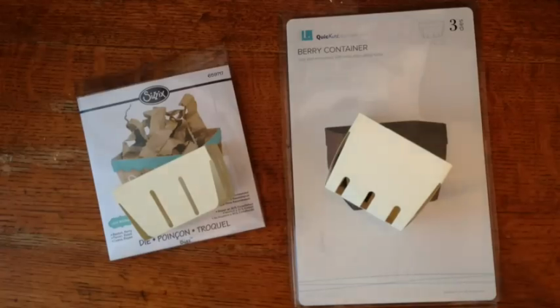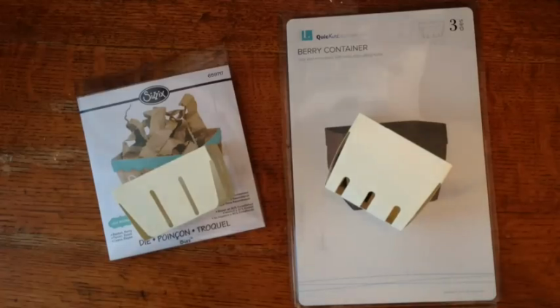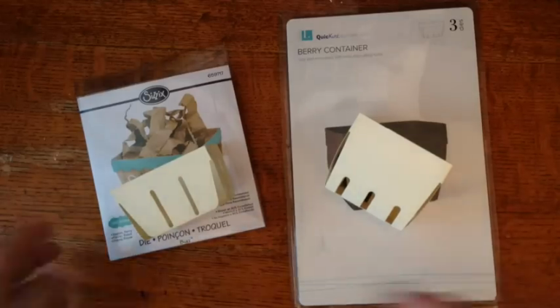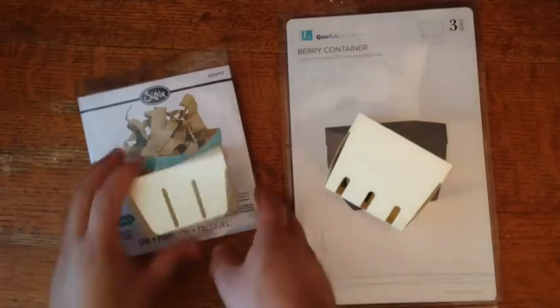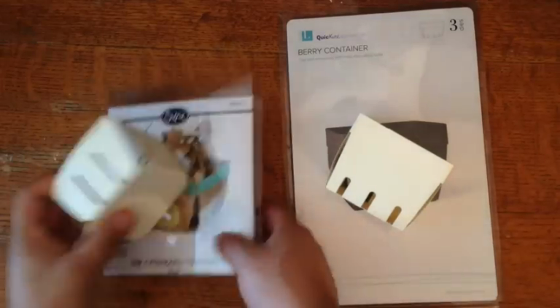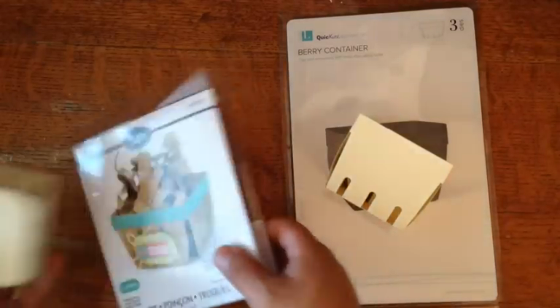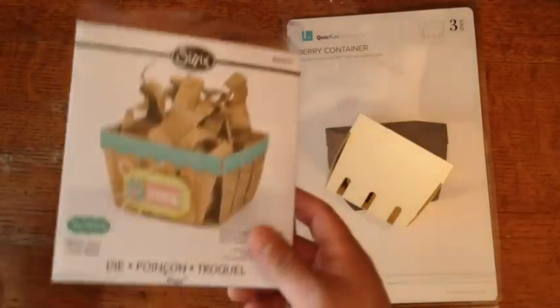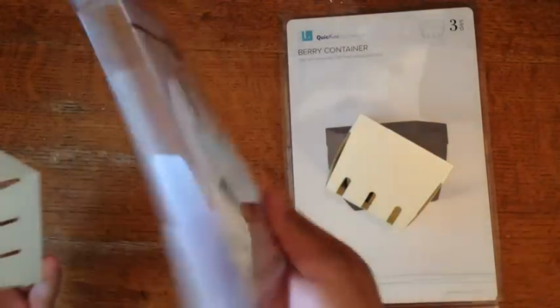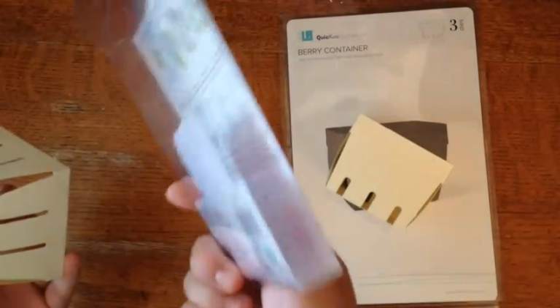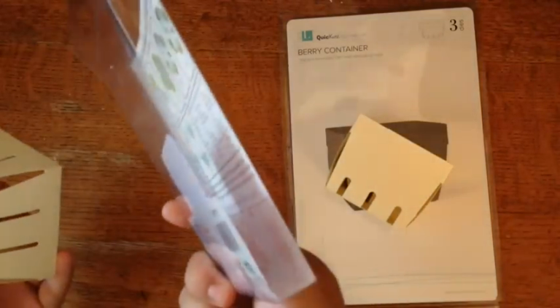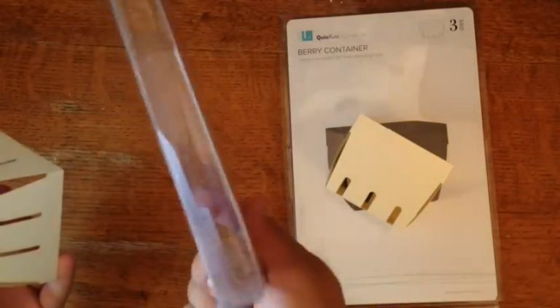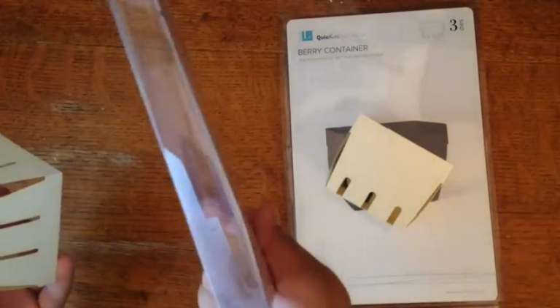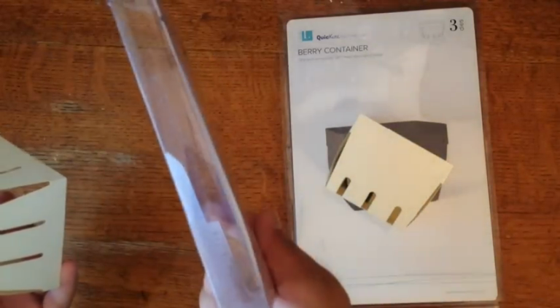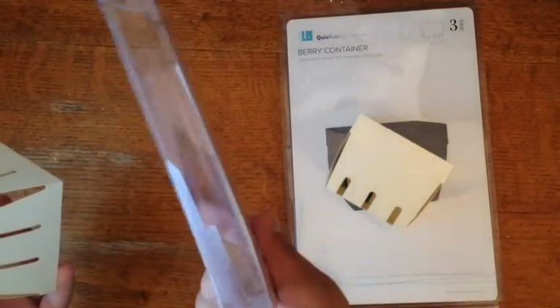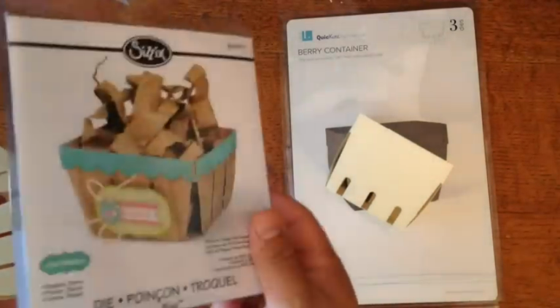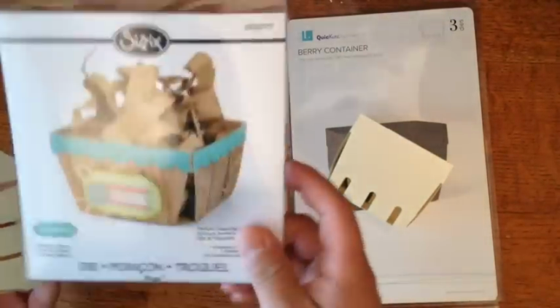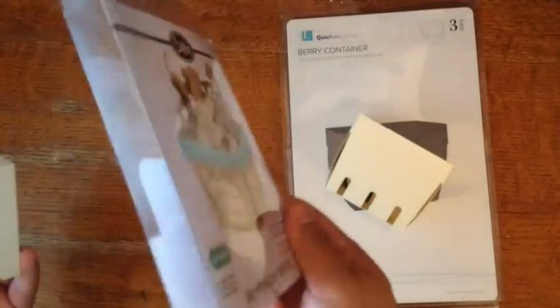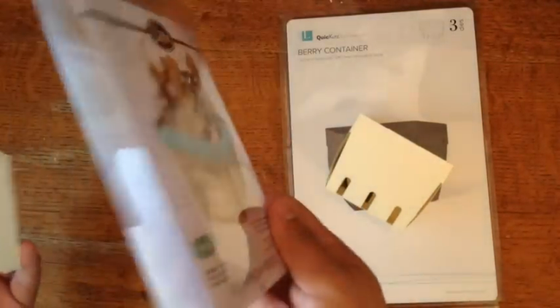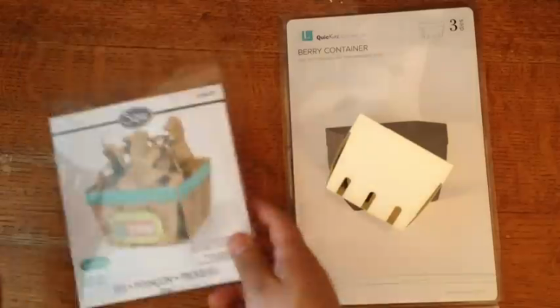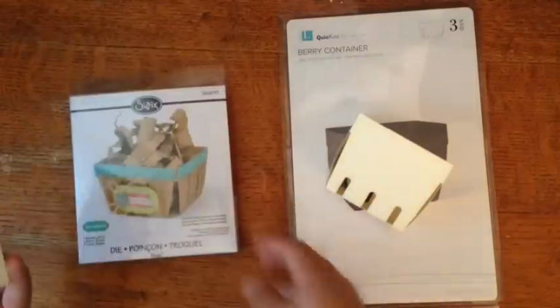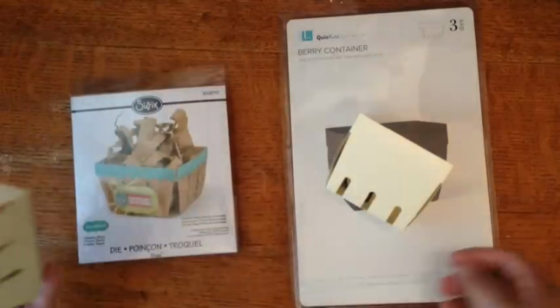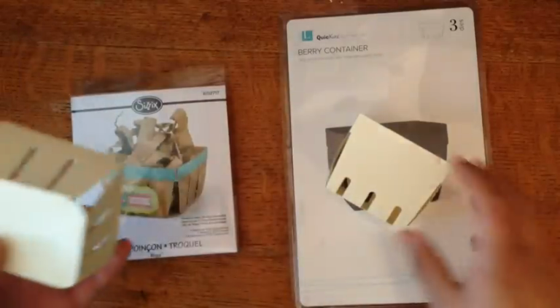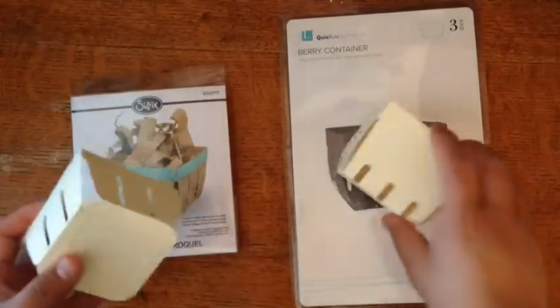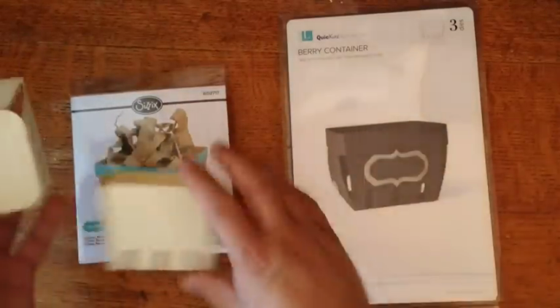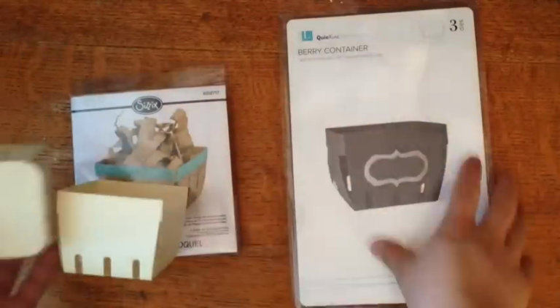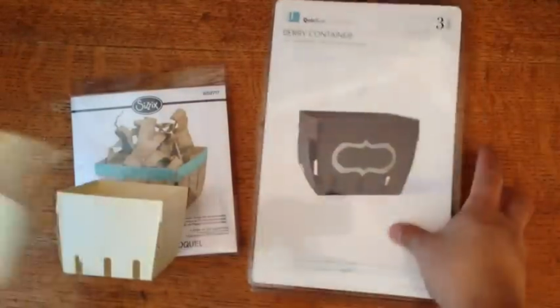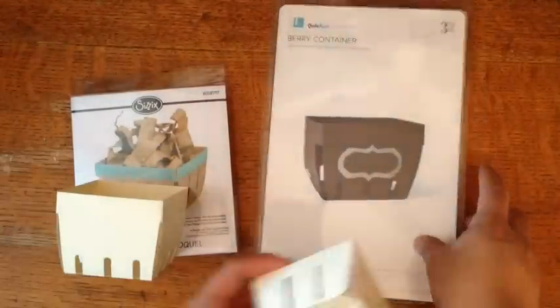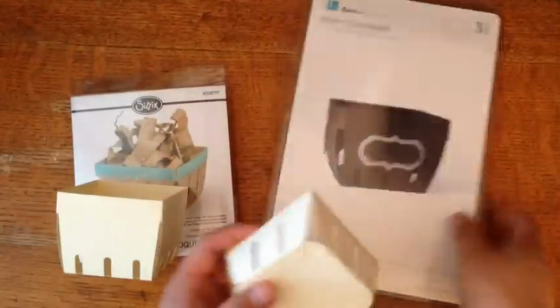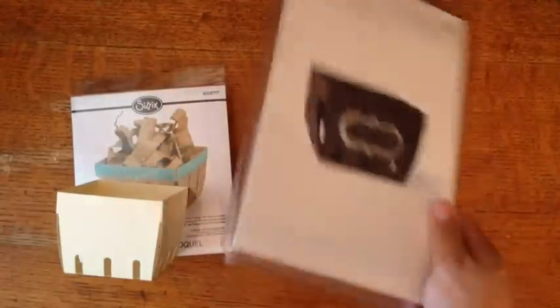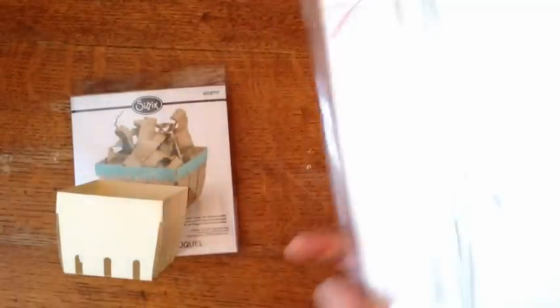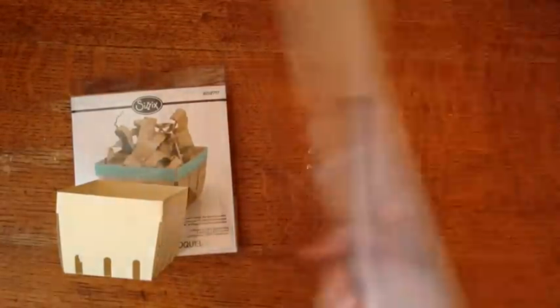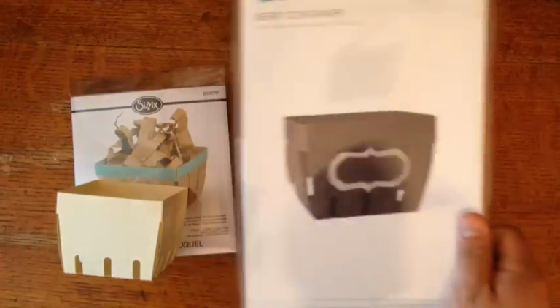Honestly, I like them both, and for different aspects. This one you can cut thicker items with because it's a steel rule die, and this one is a wafer-thin die.